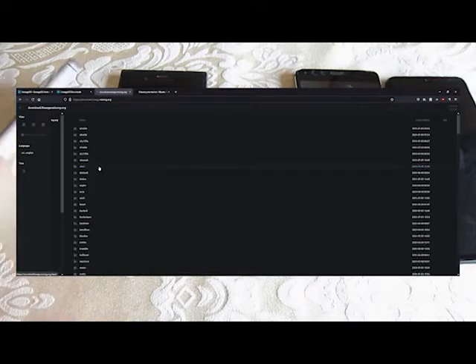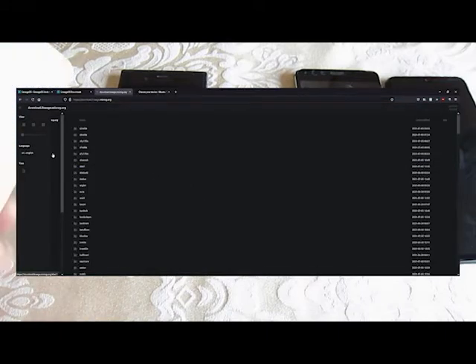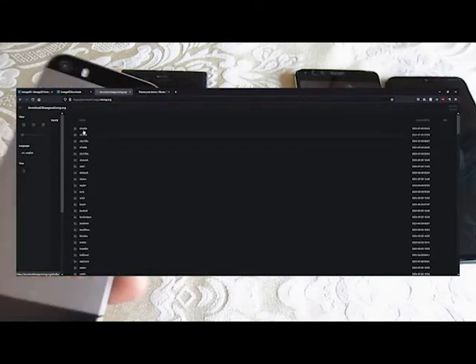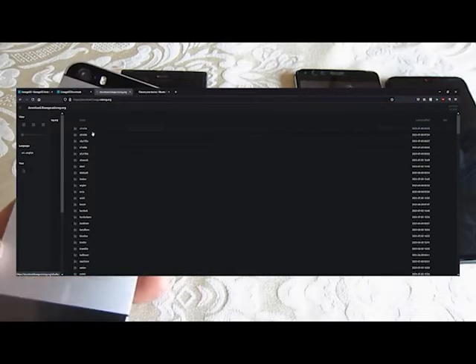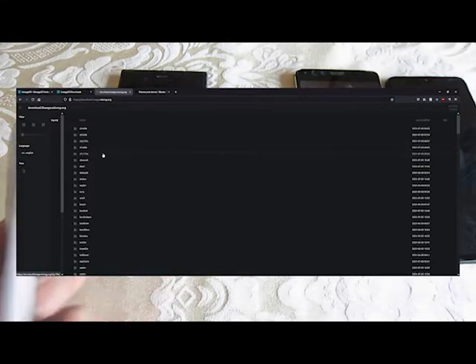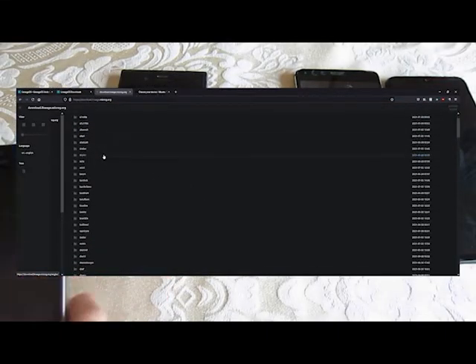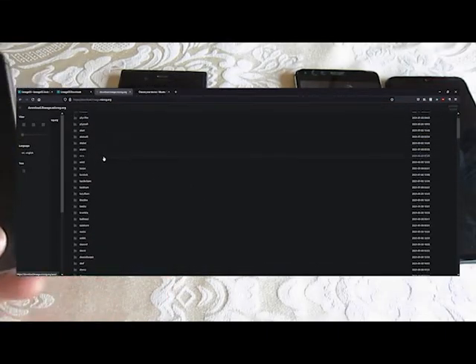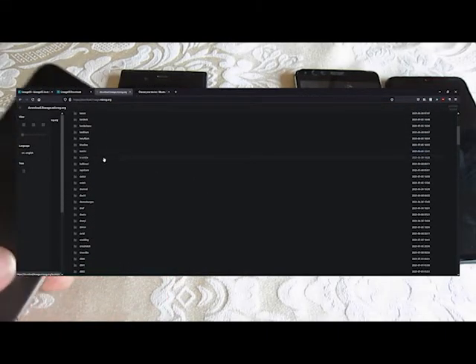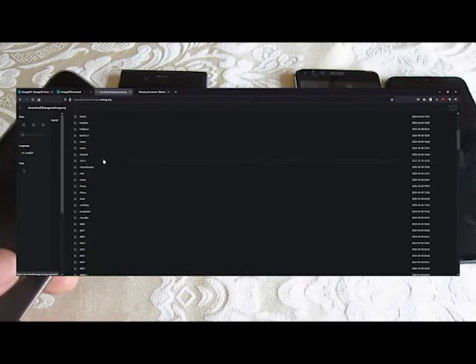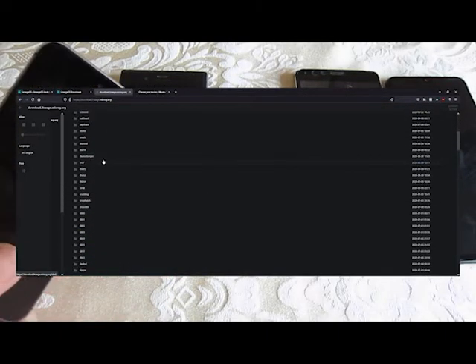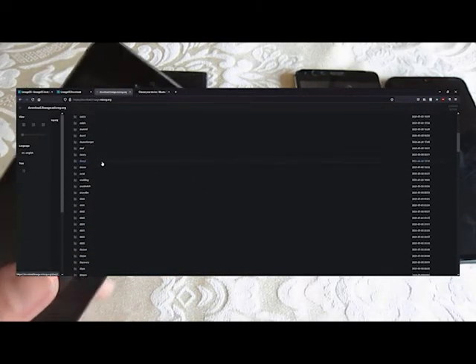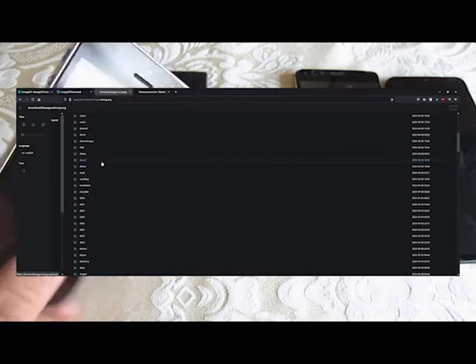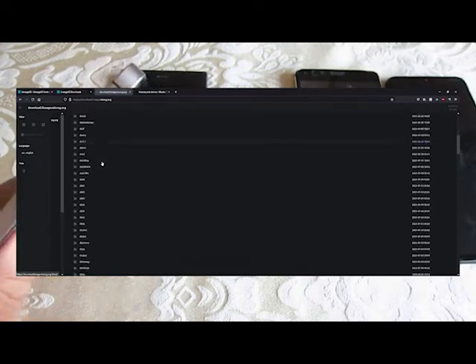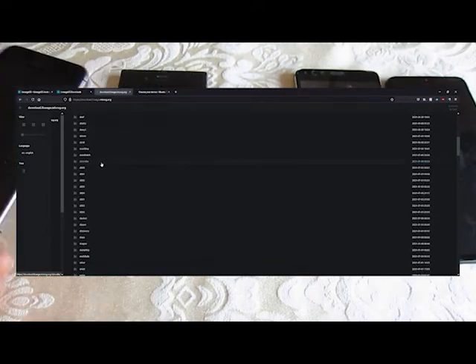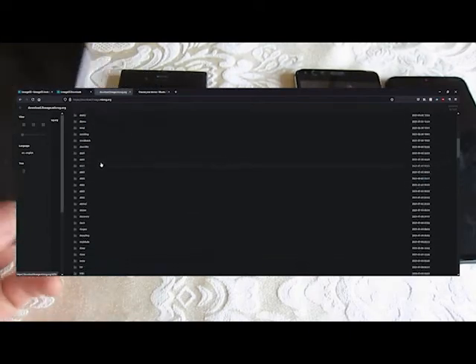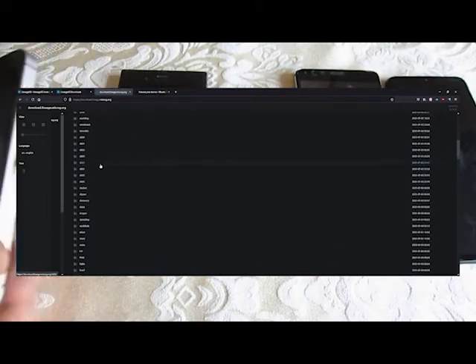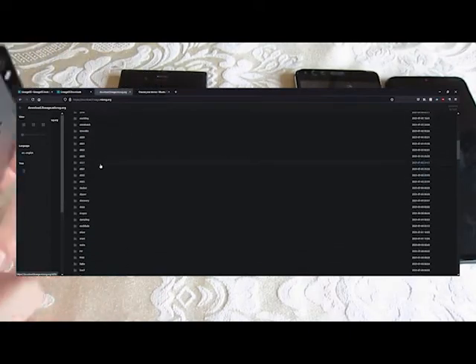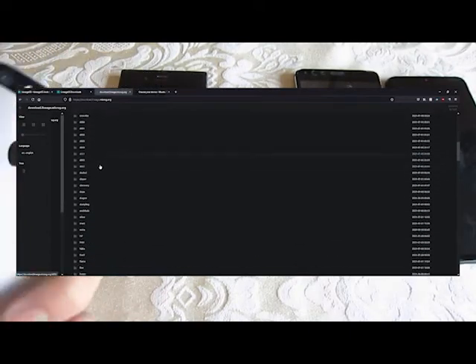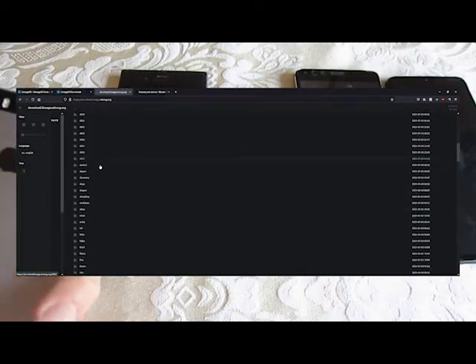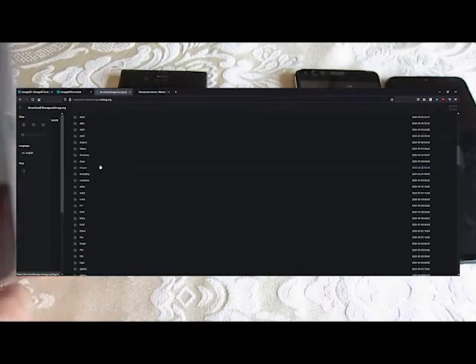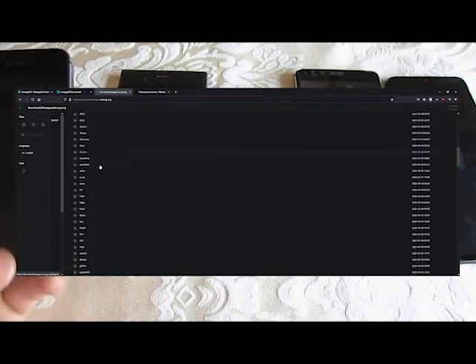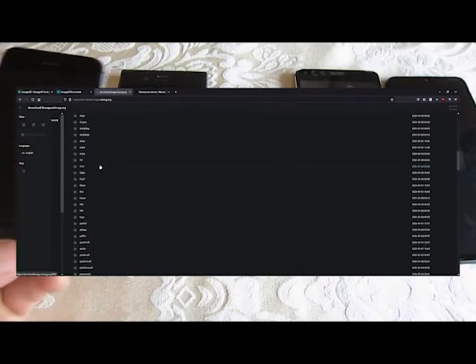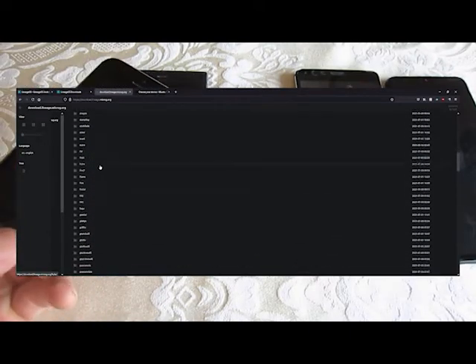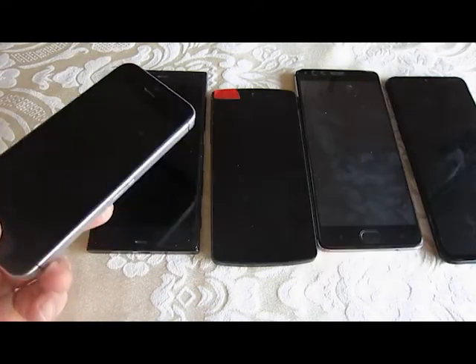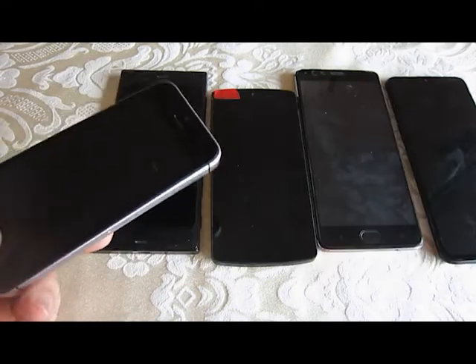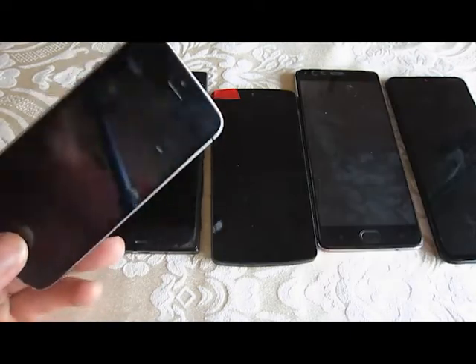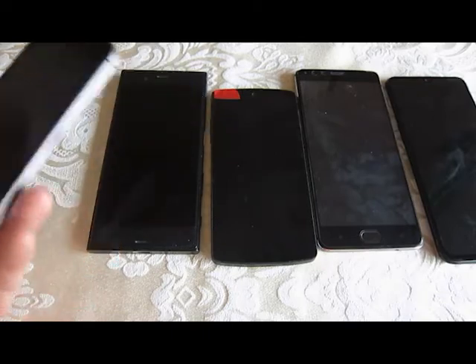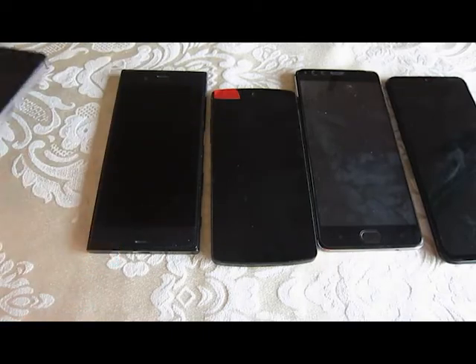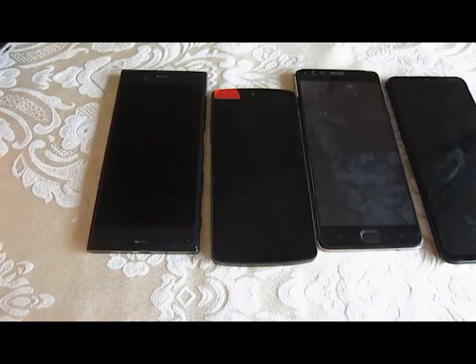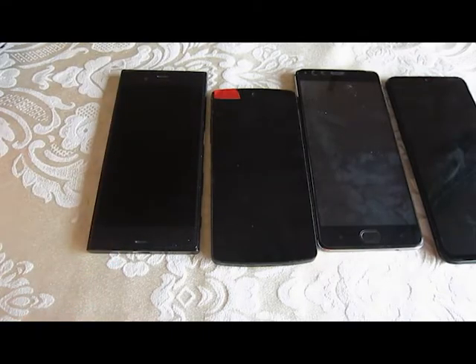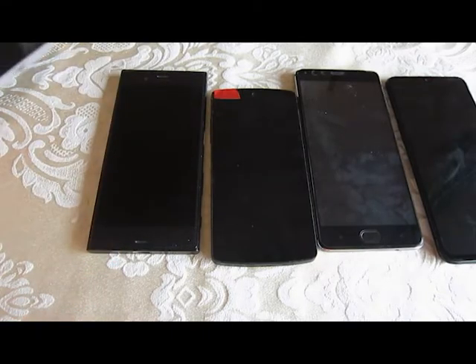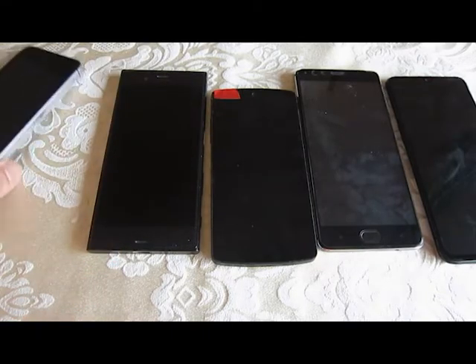That page does list devices only by code names, so you'll have to look up the code name for your device. That said, if you have an iPhone for example, it's never going to run Lineage.